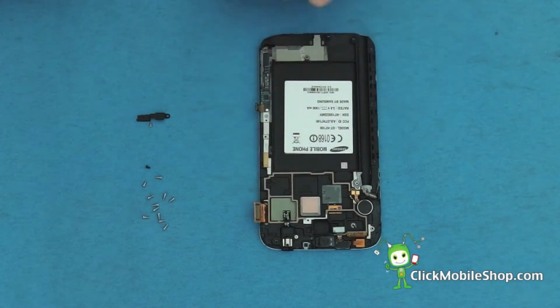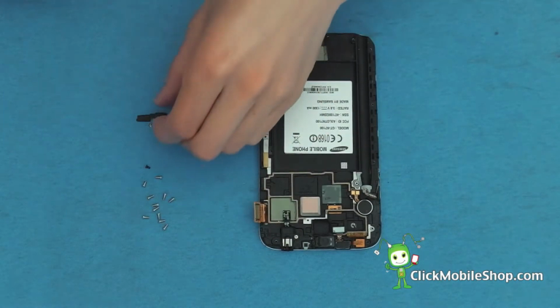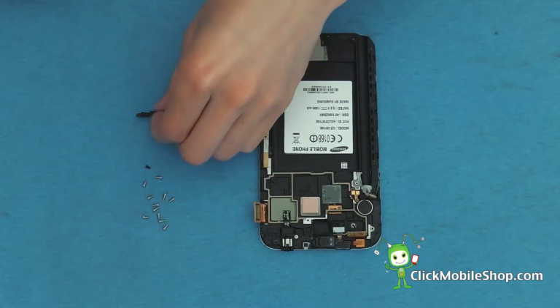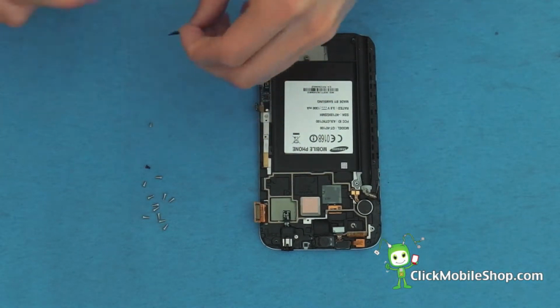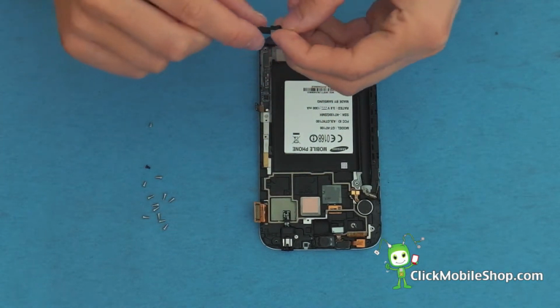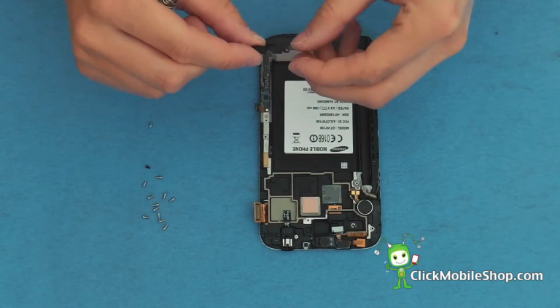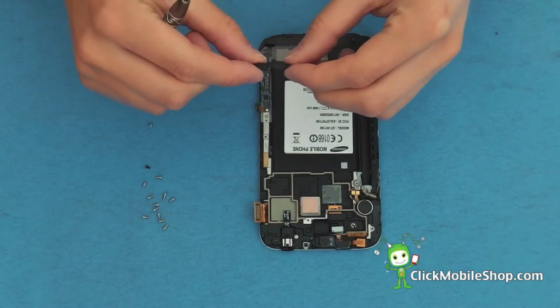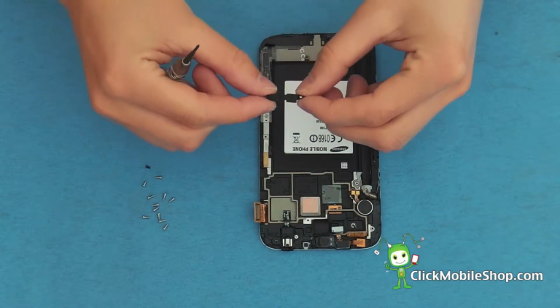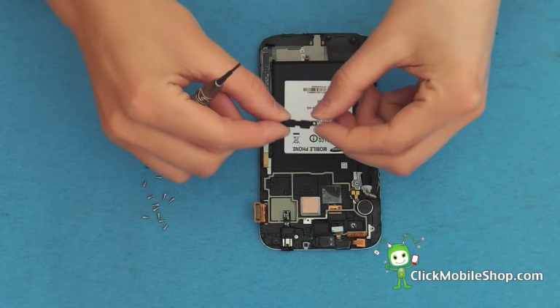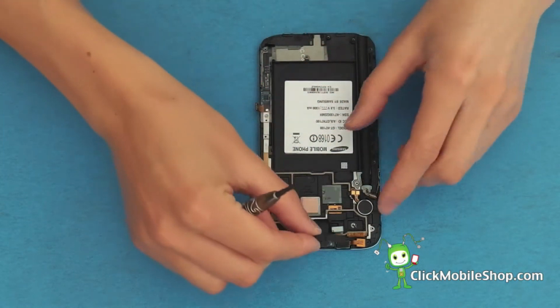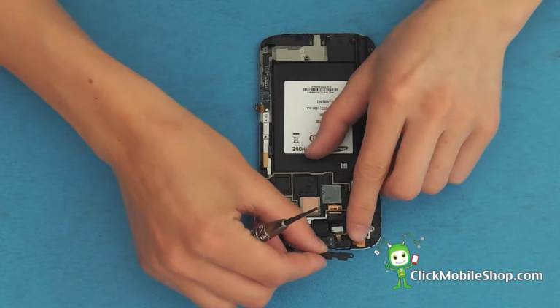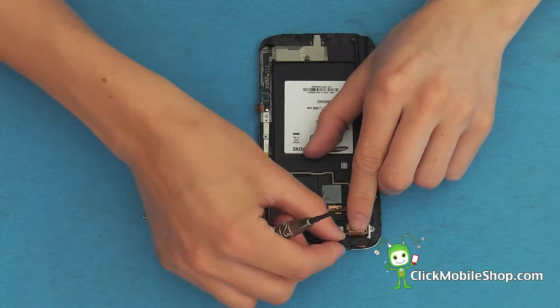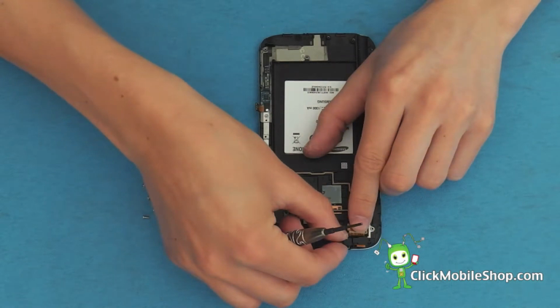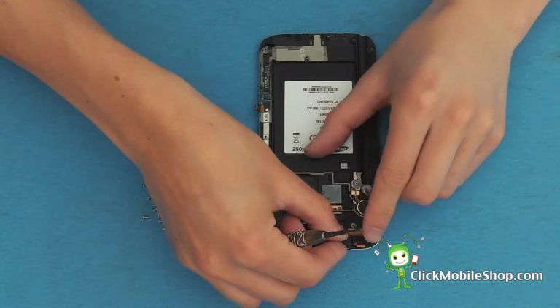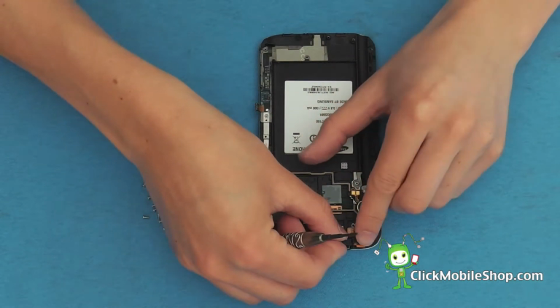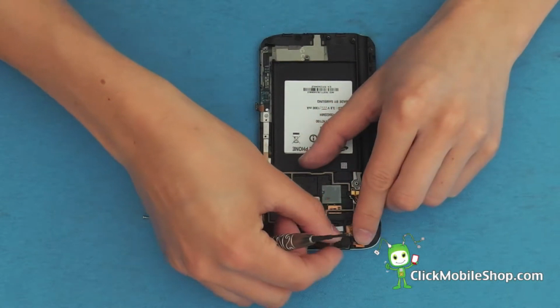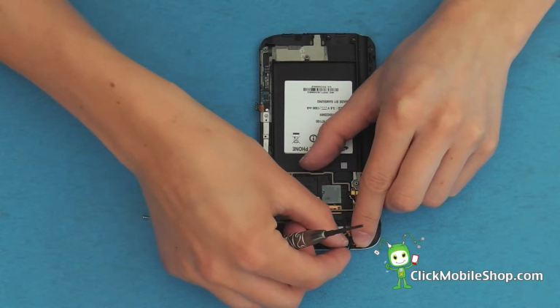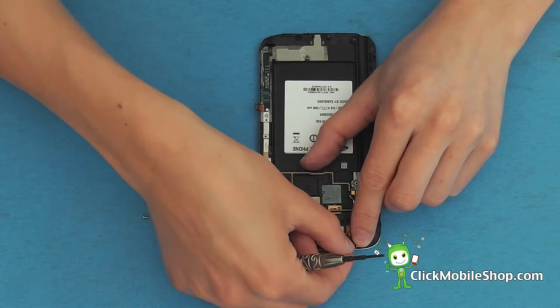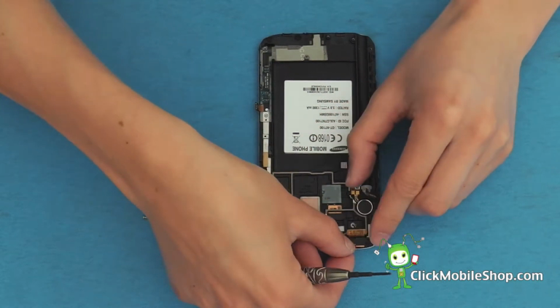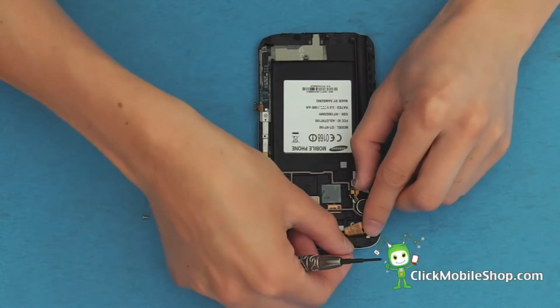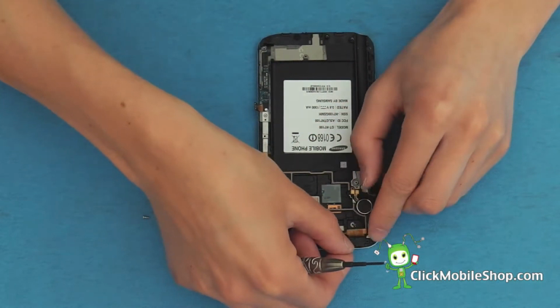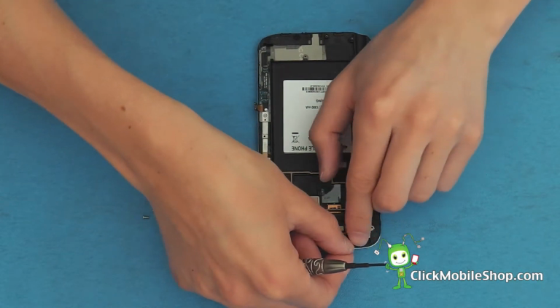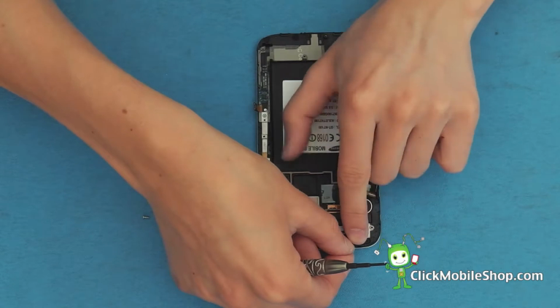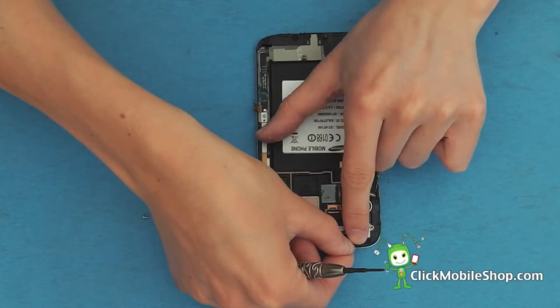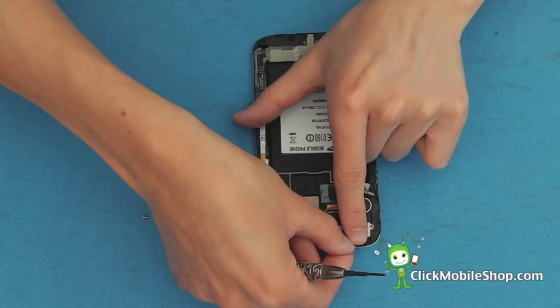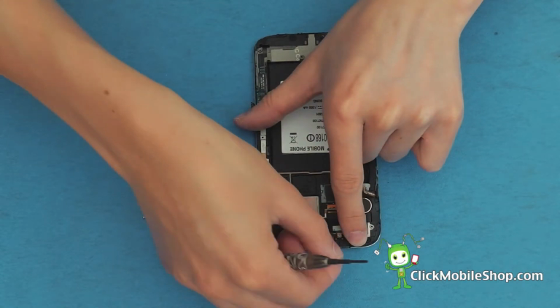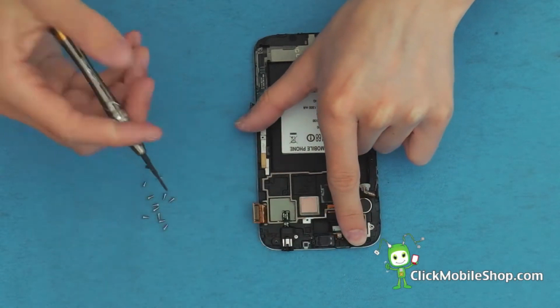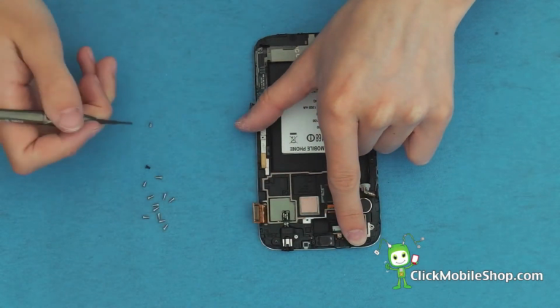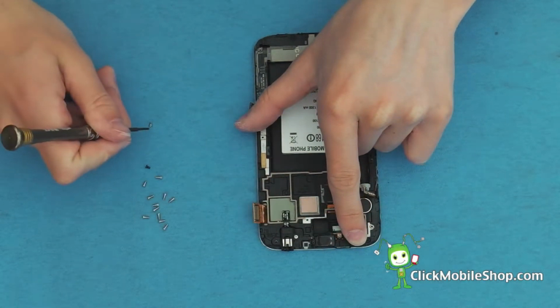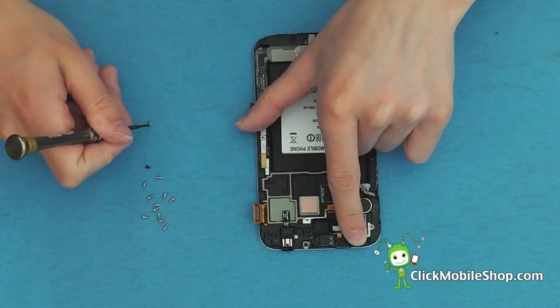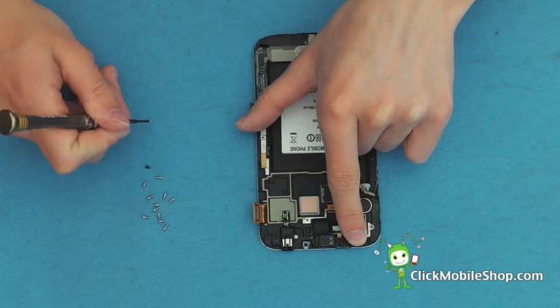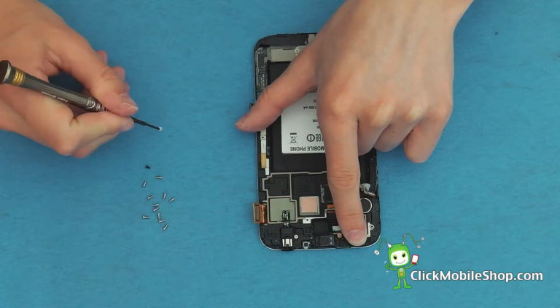We can also go ahead and reattach the small metal bracket located just above the front camera. This is held in place by one small screw.